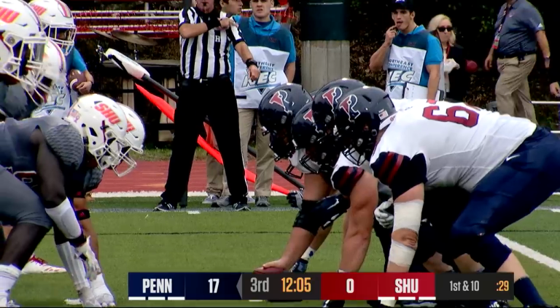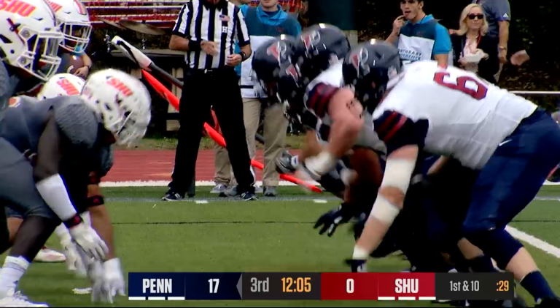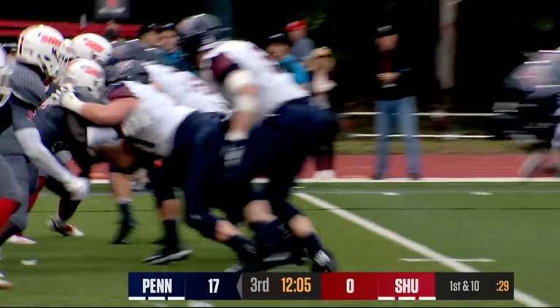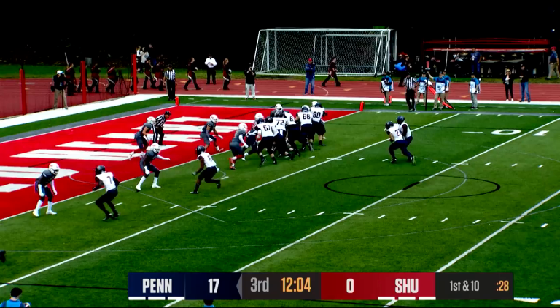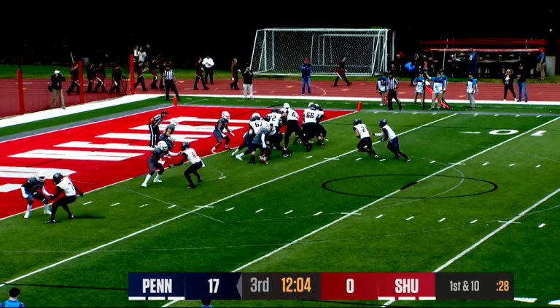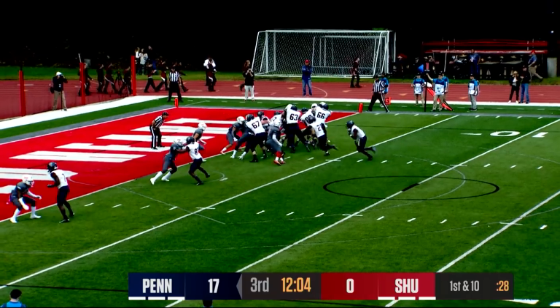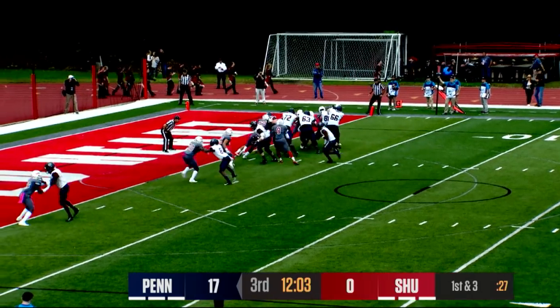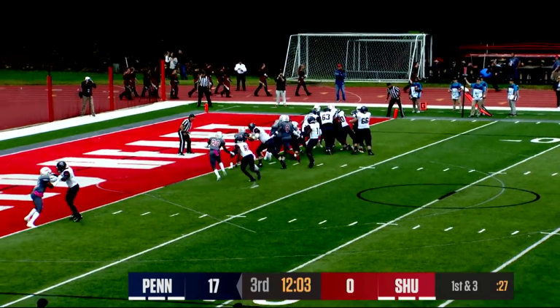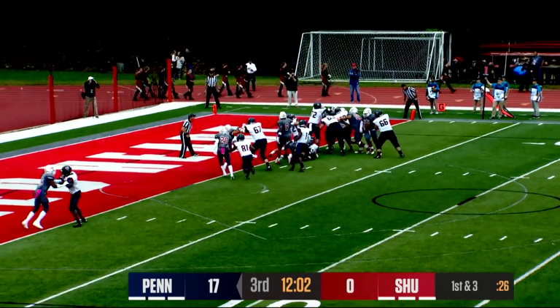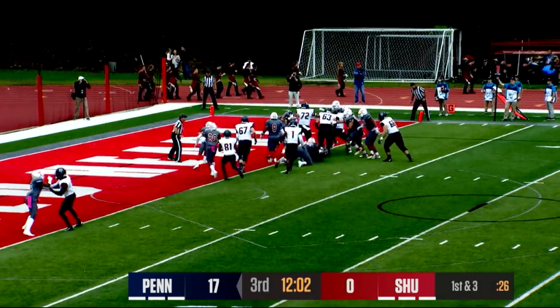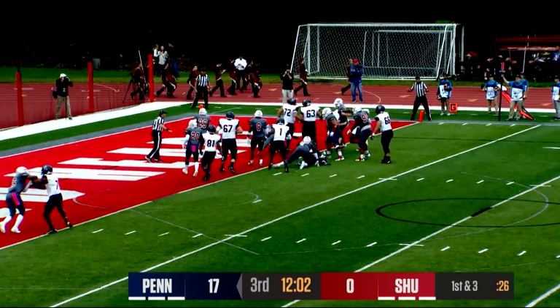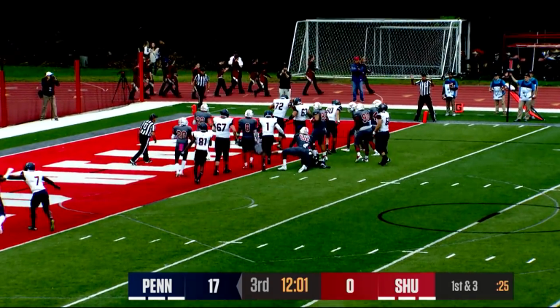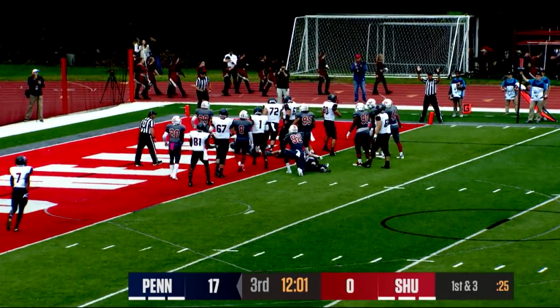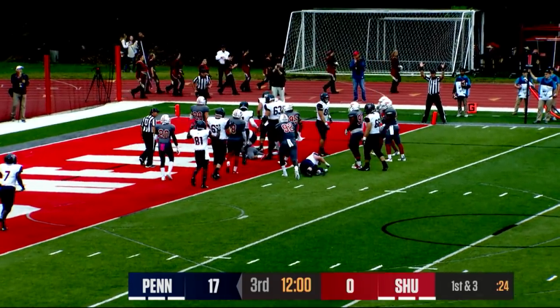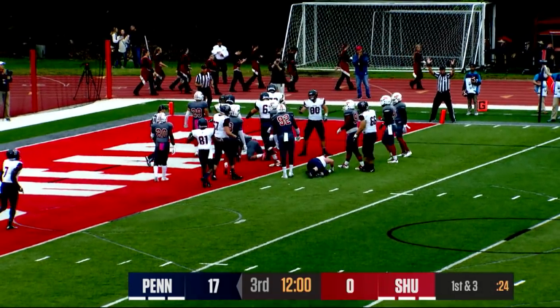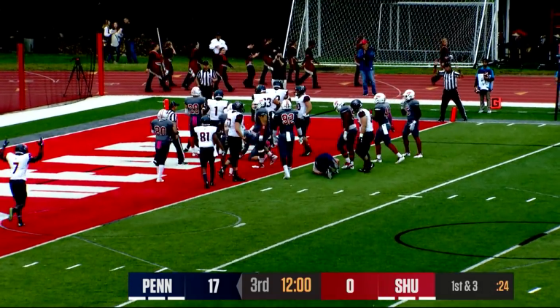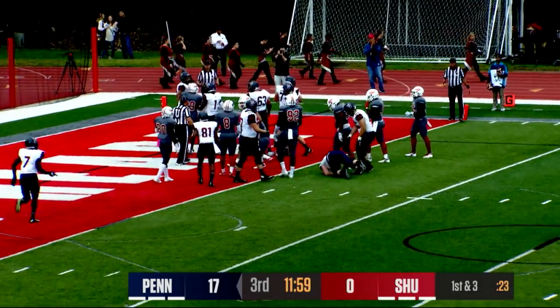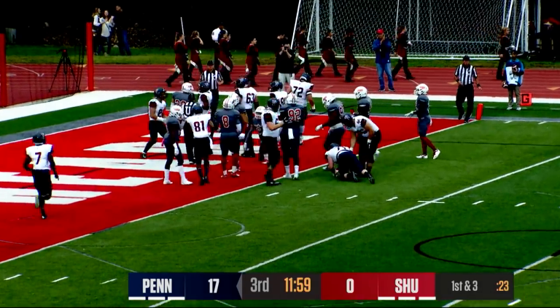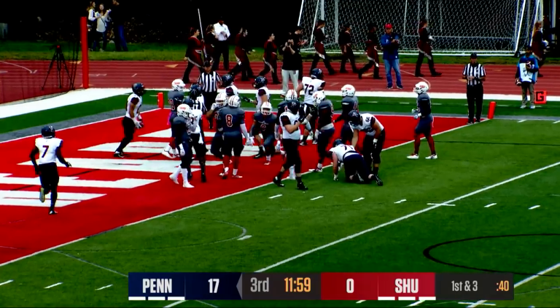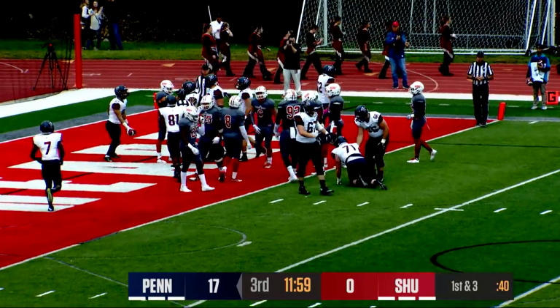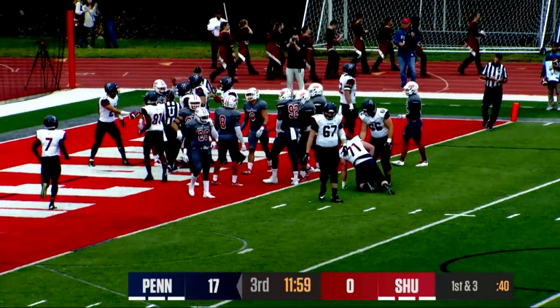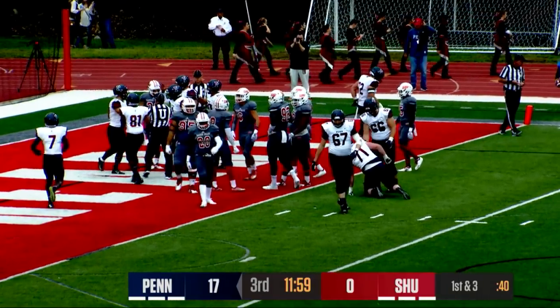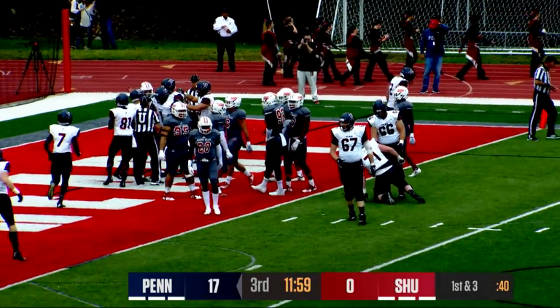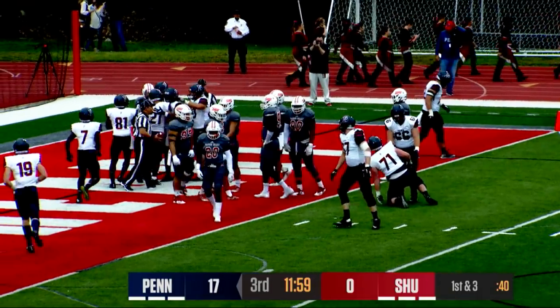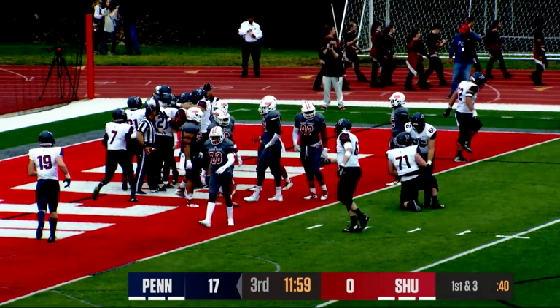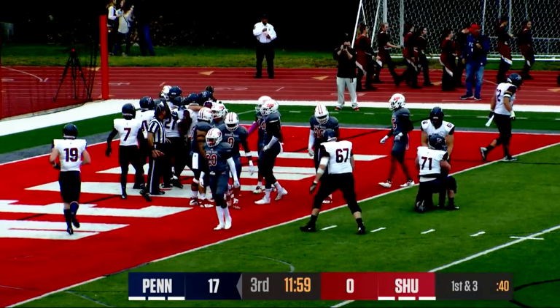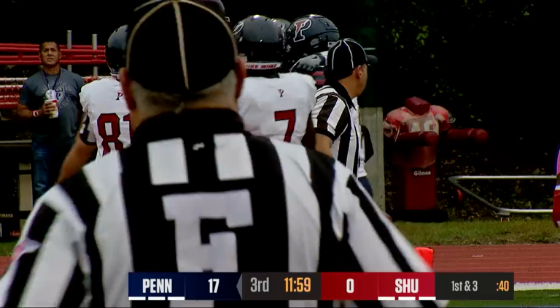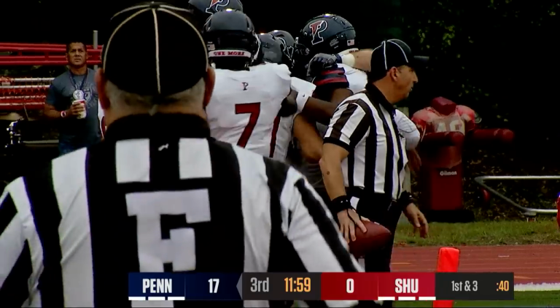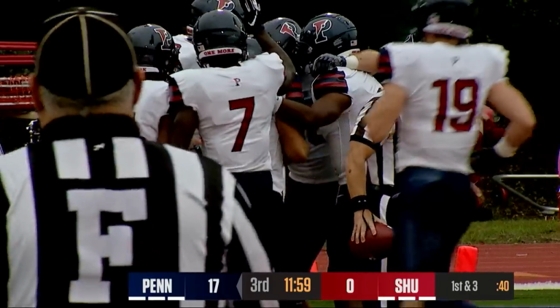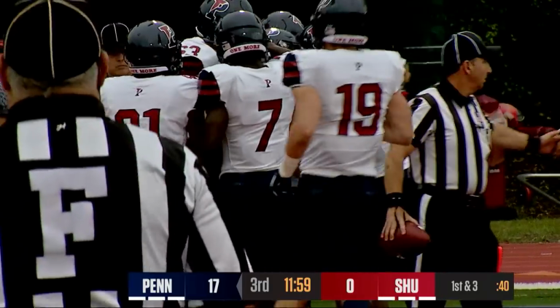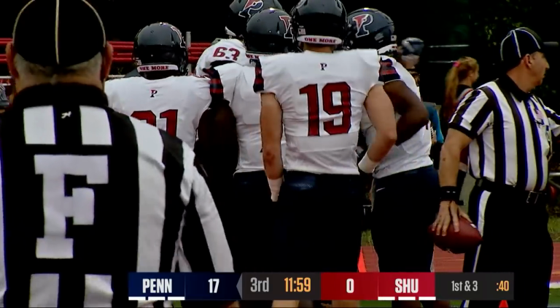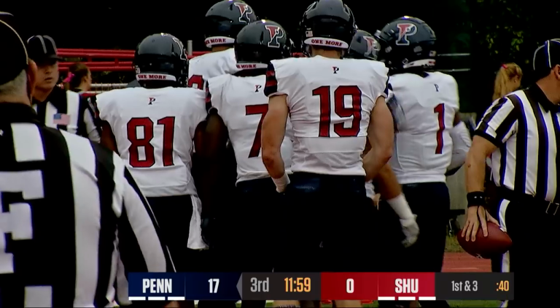Beautiful read on defense by Sean Ramsharron. Potentially four scores. Hand off, Willows. Right near the goal line, Willows got tripped up, but he crosses. It's a touchdown for Penn. Abe Willows runs in his first of the season.